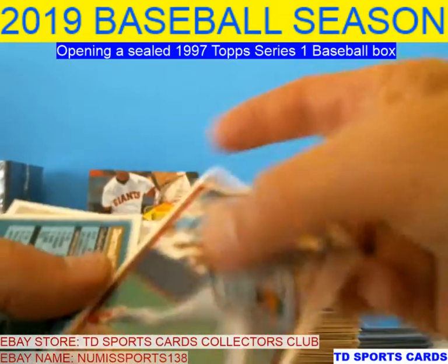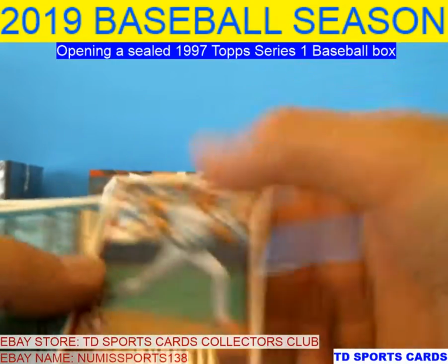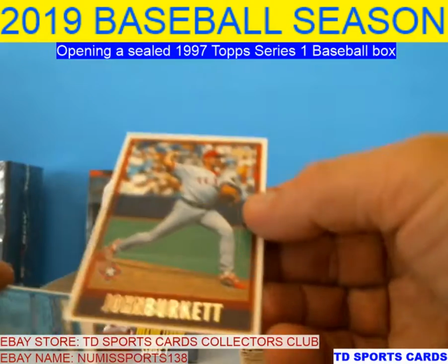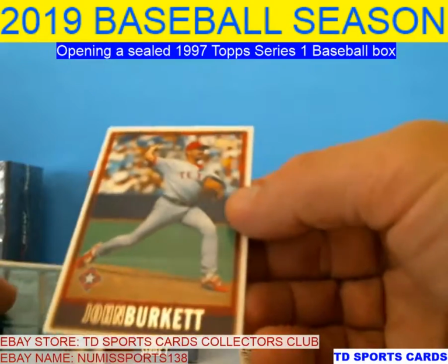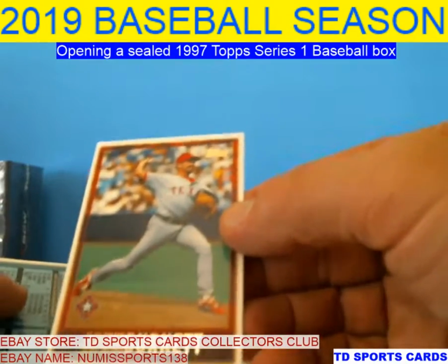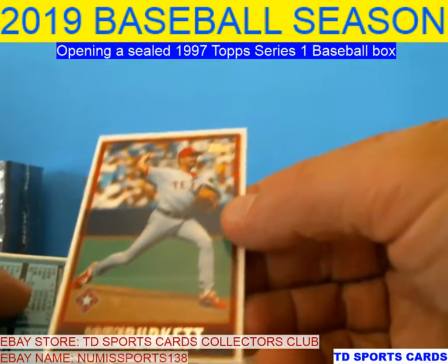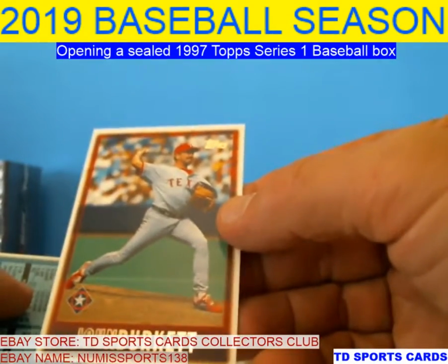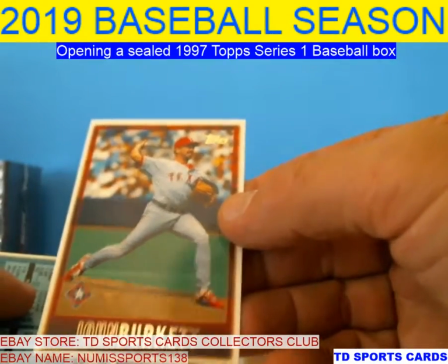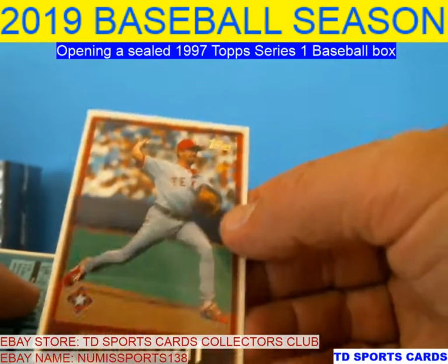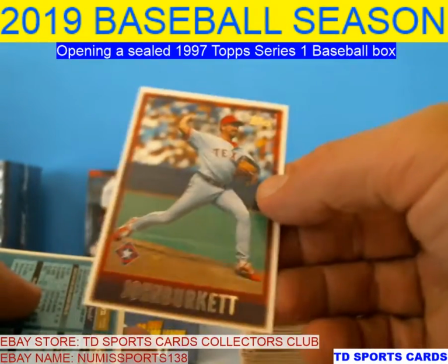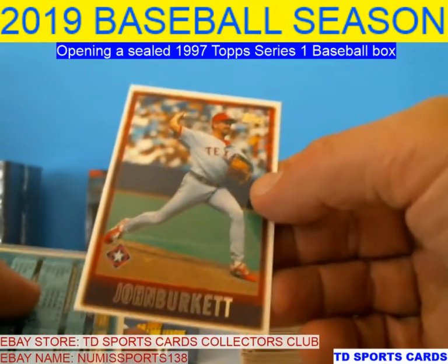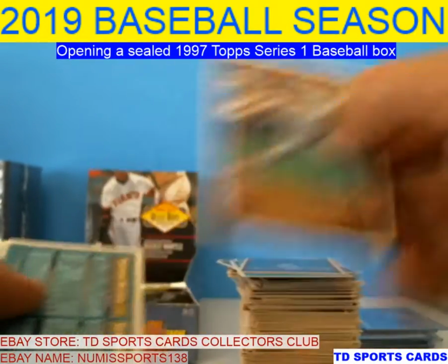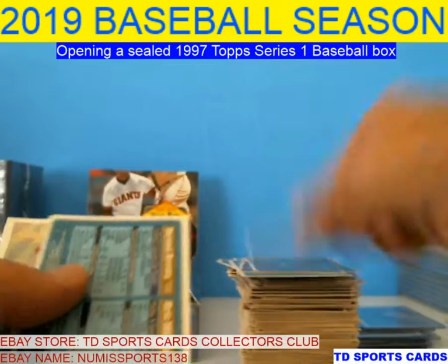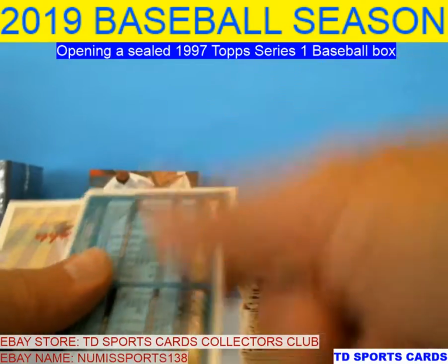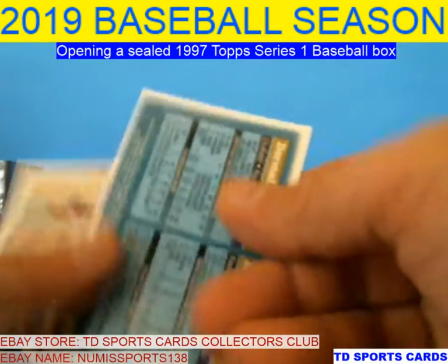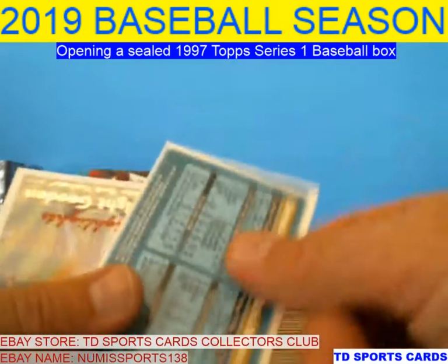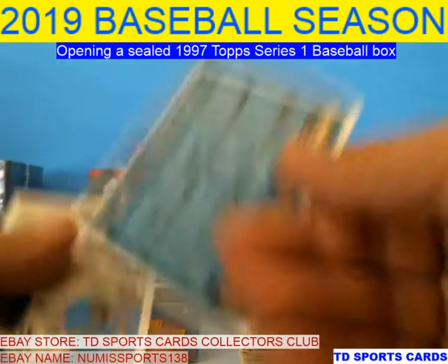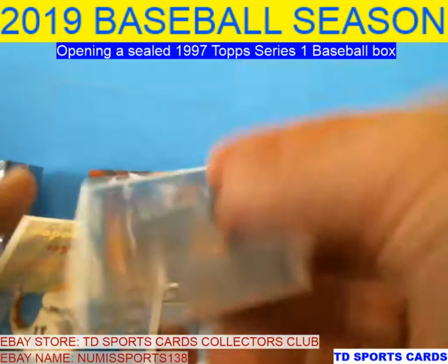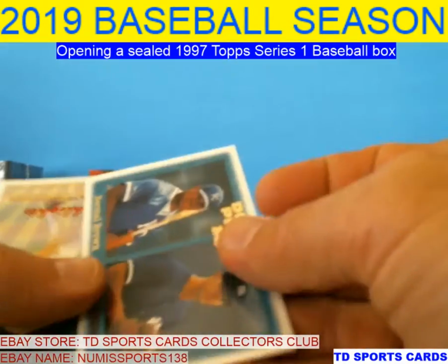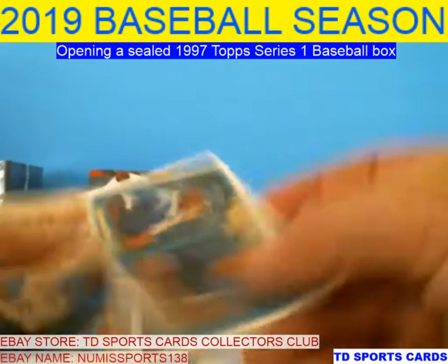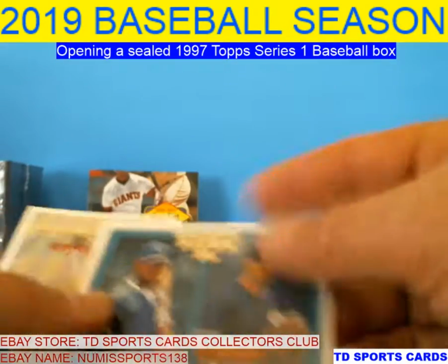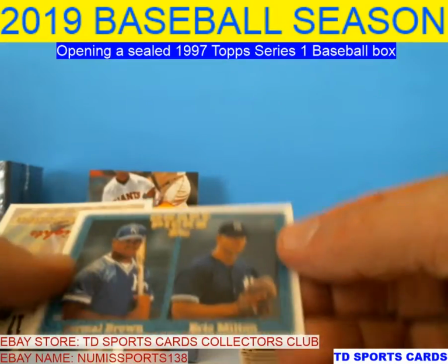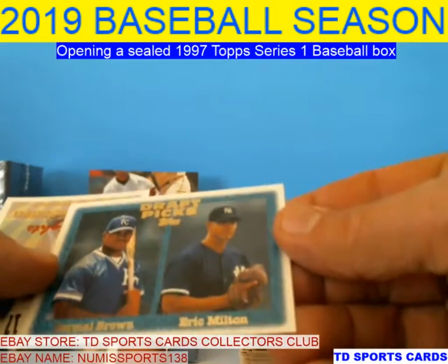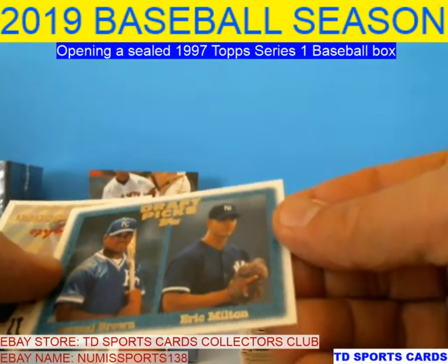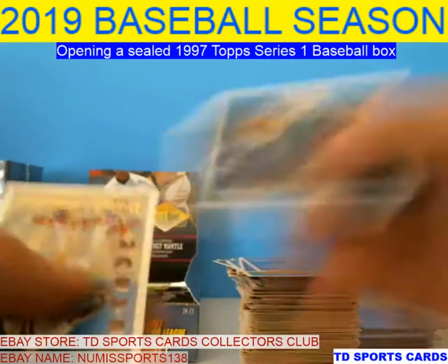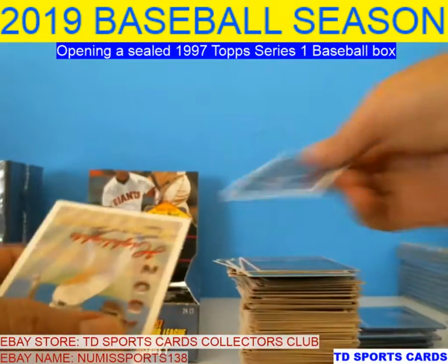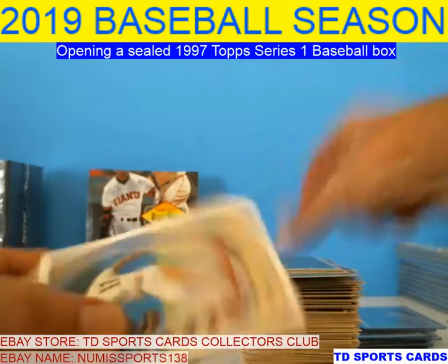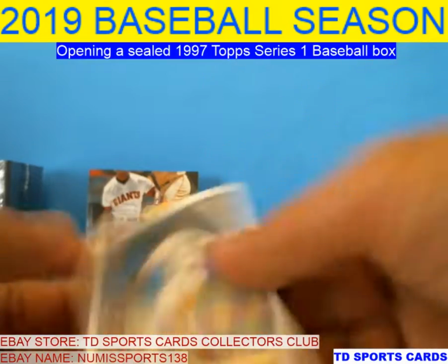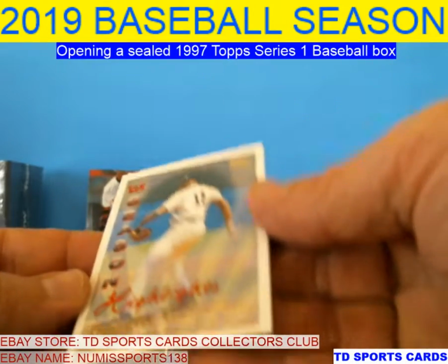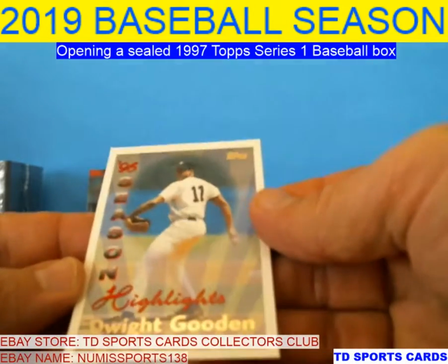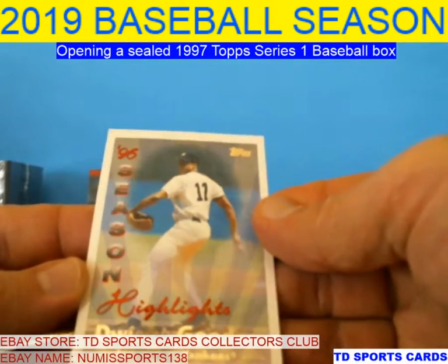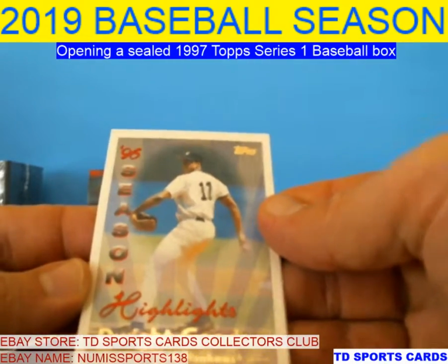Here's one that had some bright spots — John Burkett. But he didn't pan up to where he should have been. Draft picks: Dermal Brown, Melton. Highlights — Dwight Gooden.